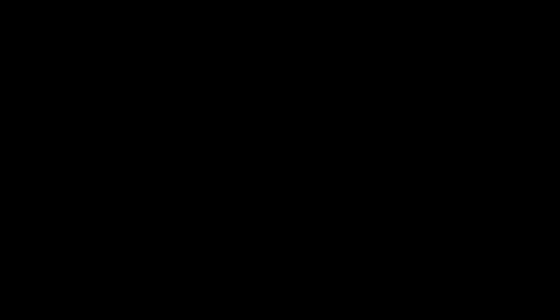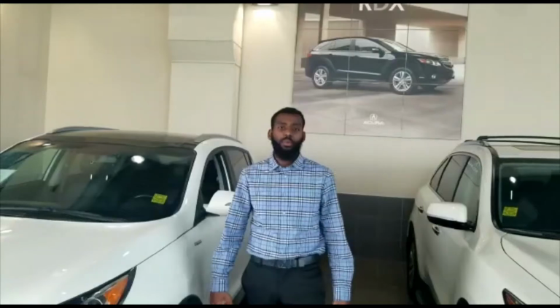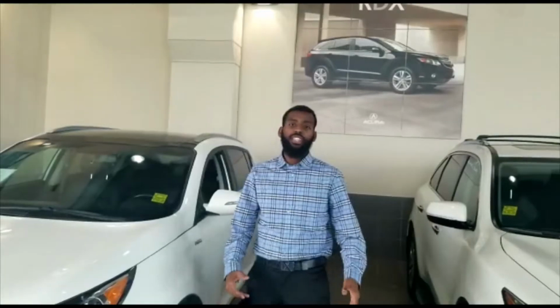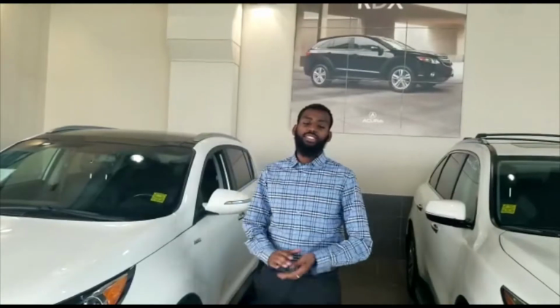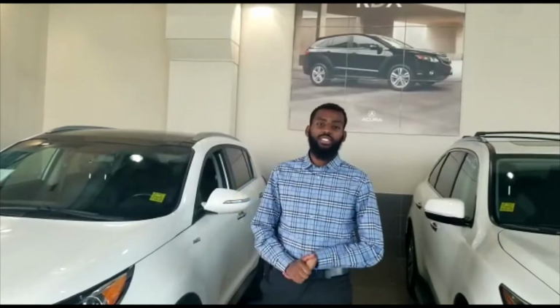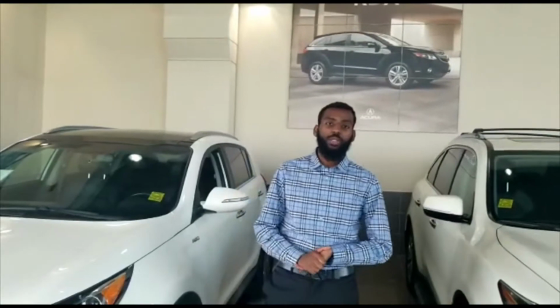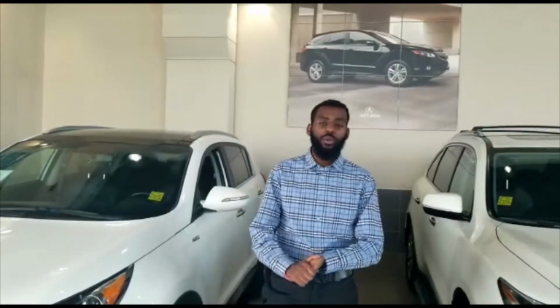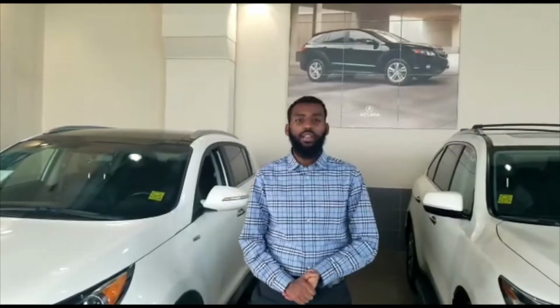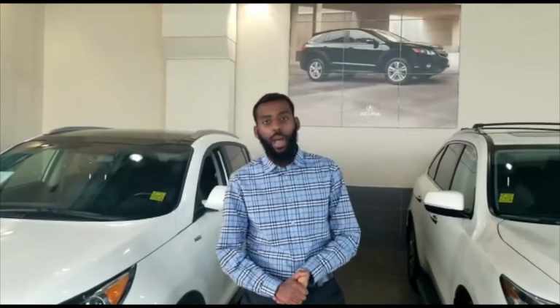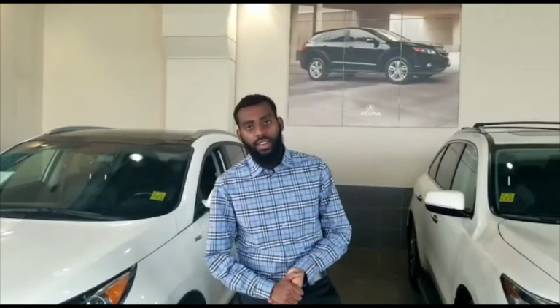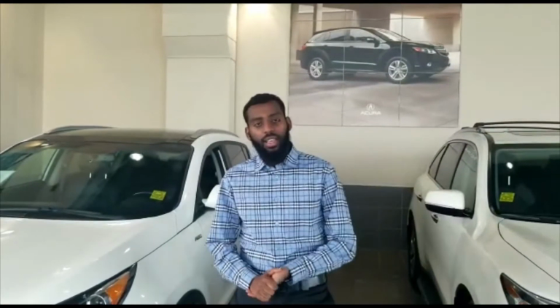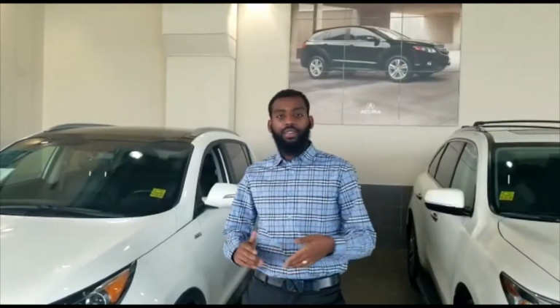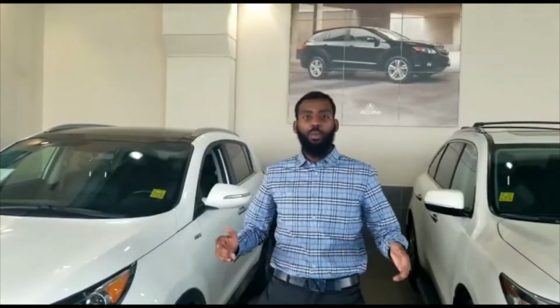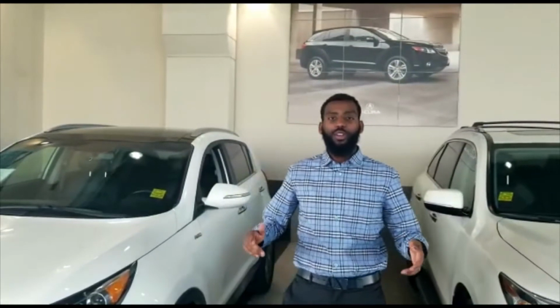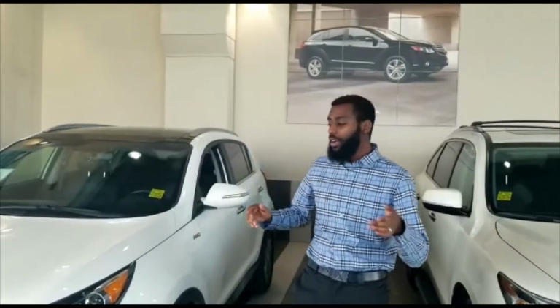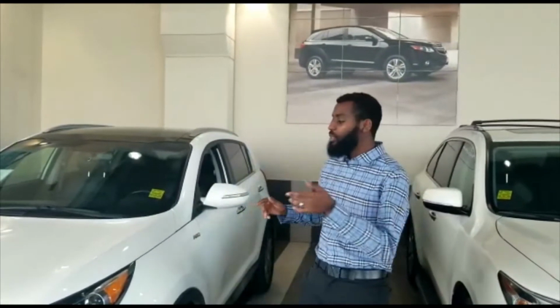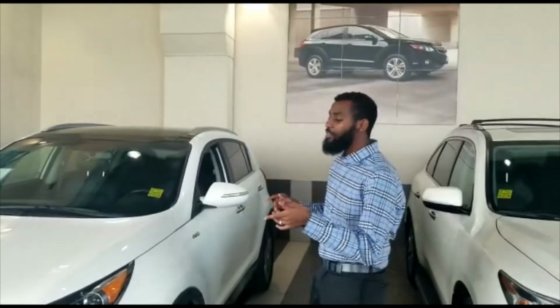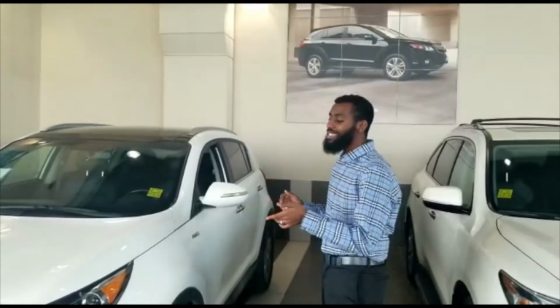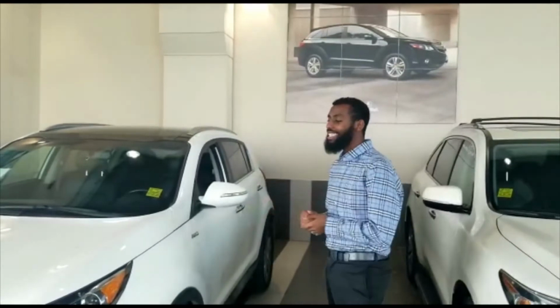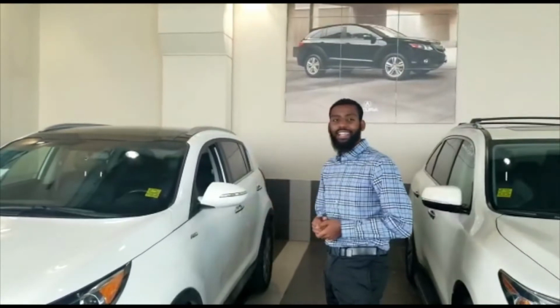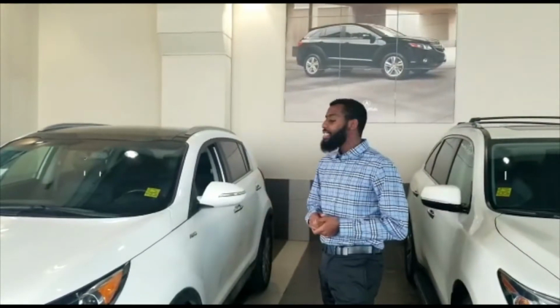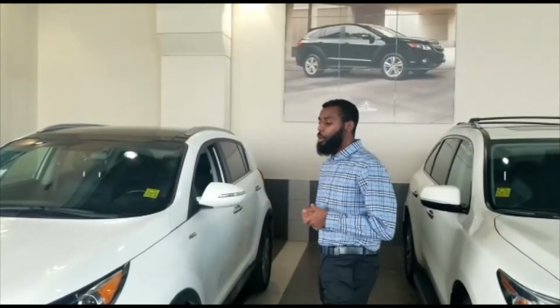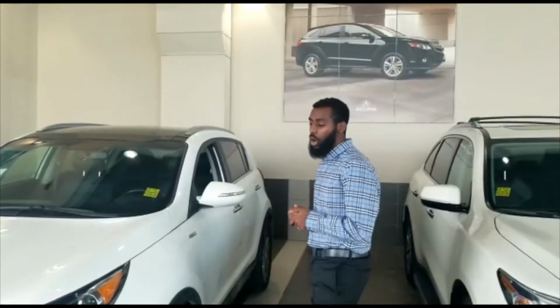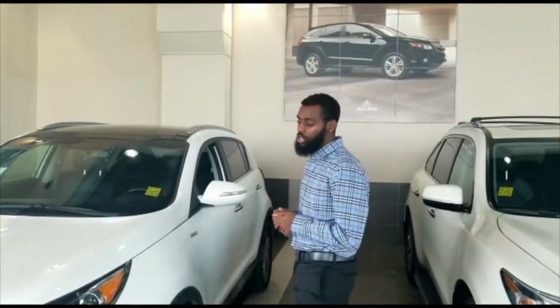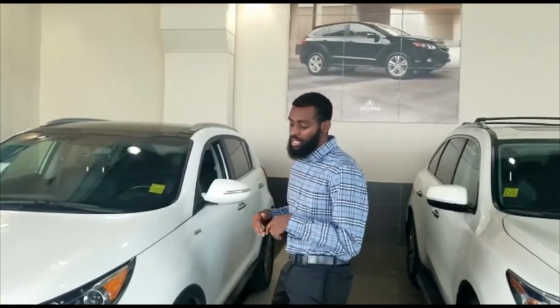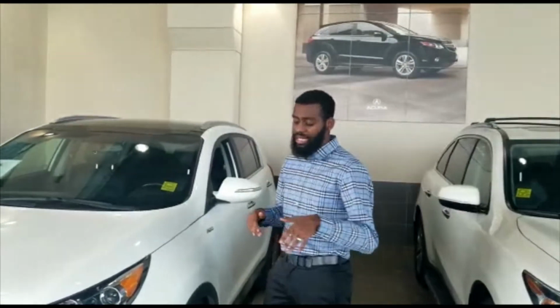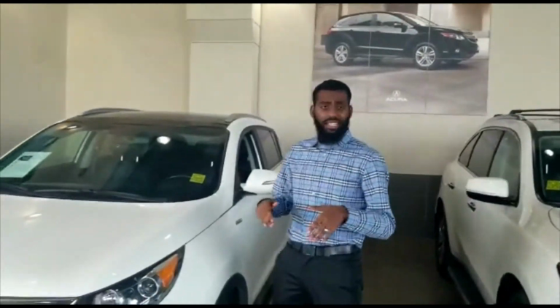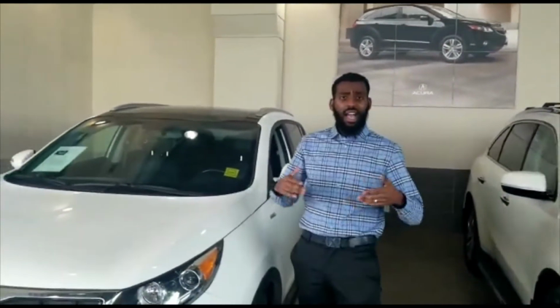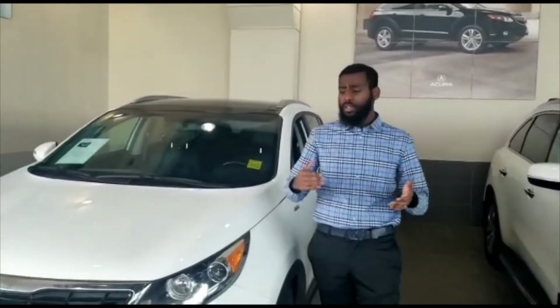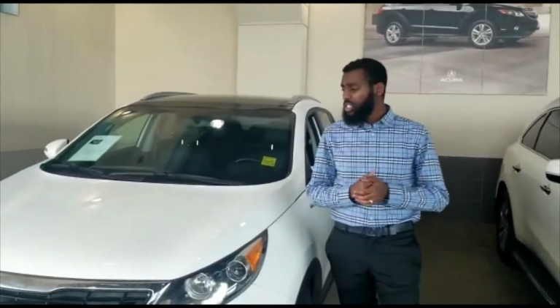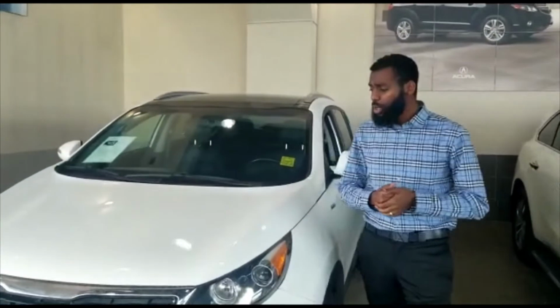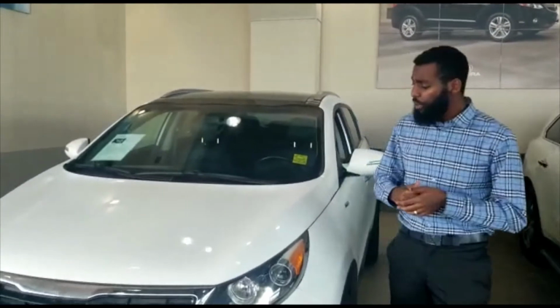Good morning! This is Joseph here with Southview Acura. Thank you so much for inquiring on the 2014 Kia Sportage. So this is the SX — I believe it's the top trim level.